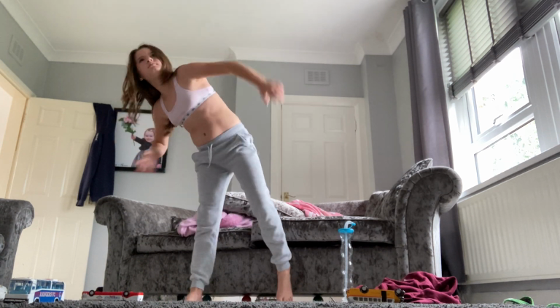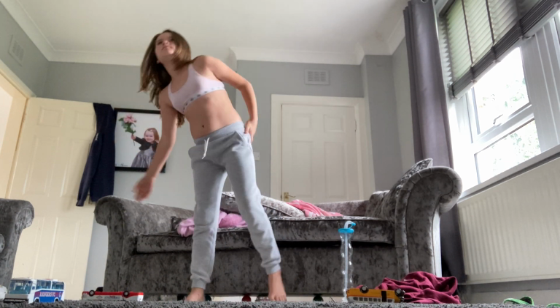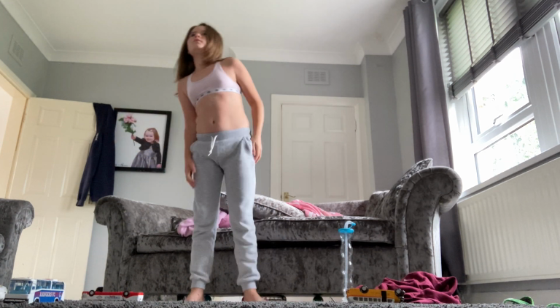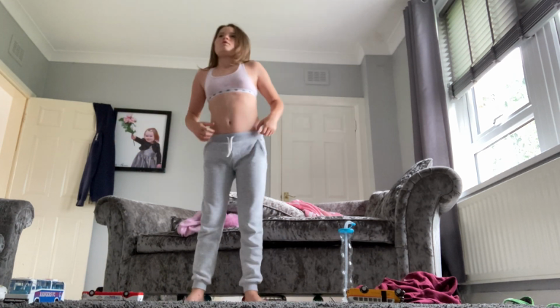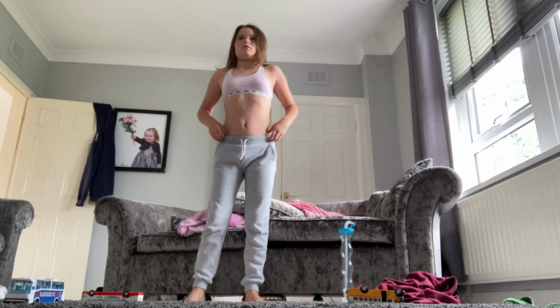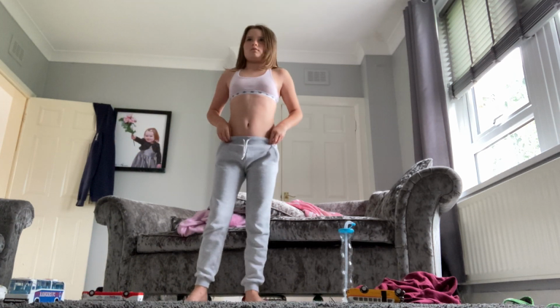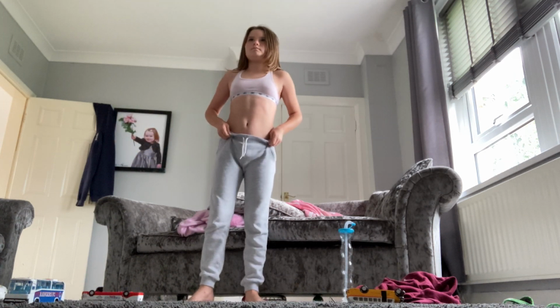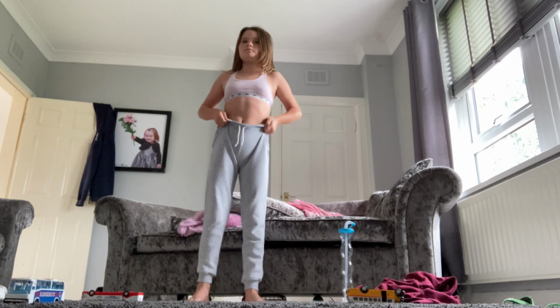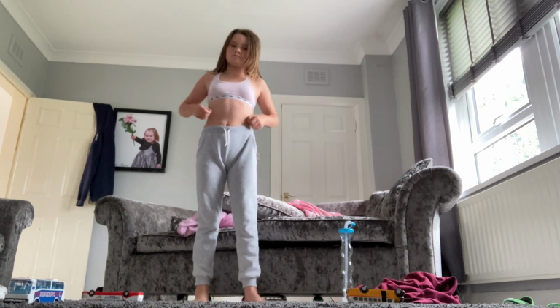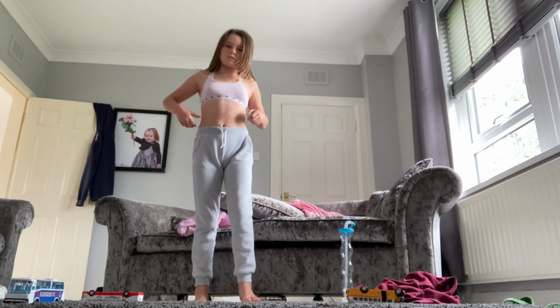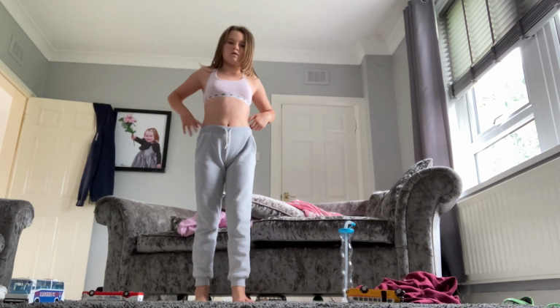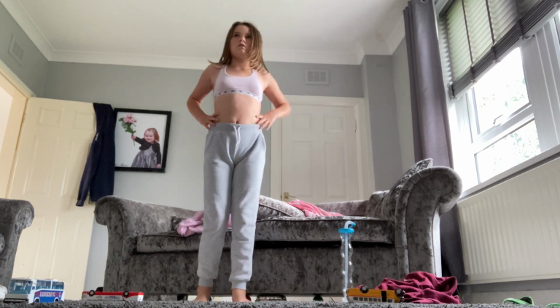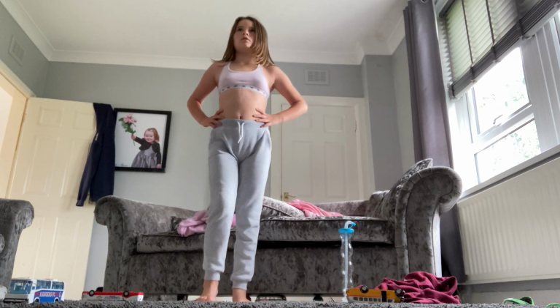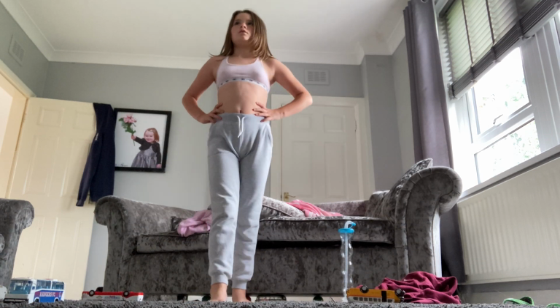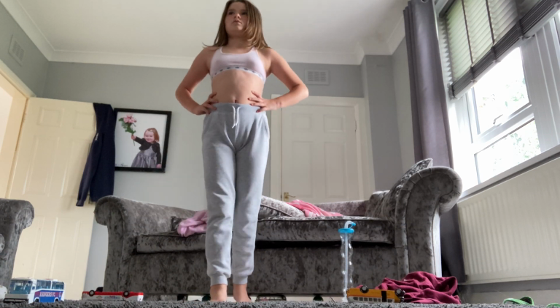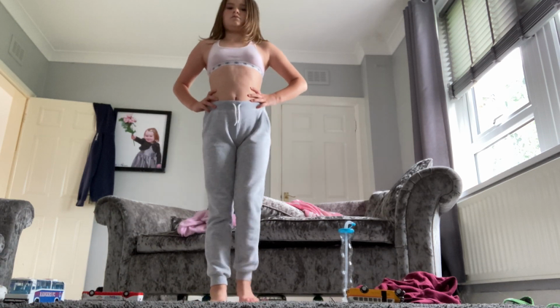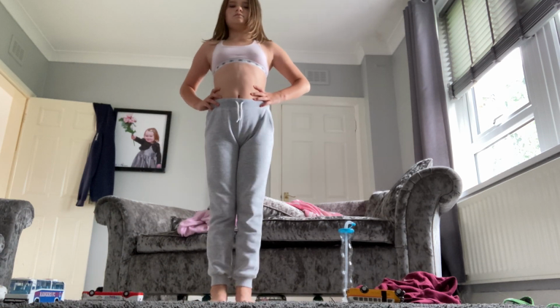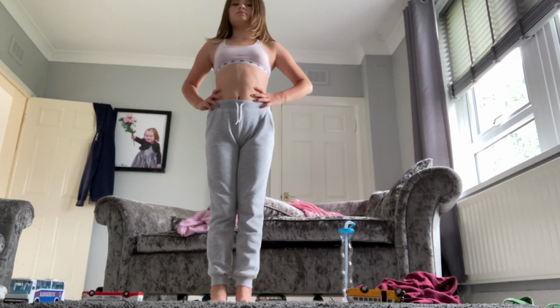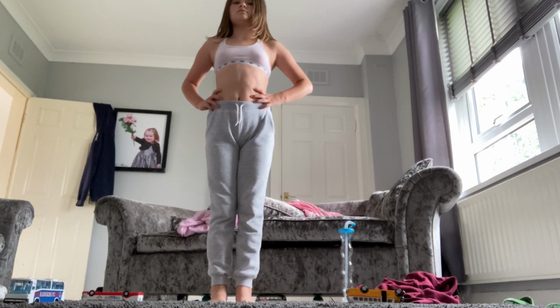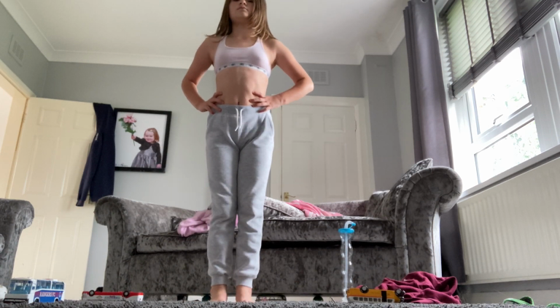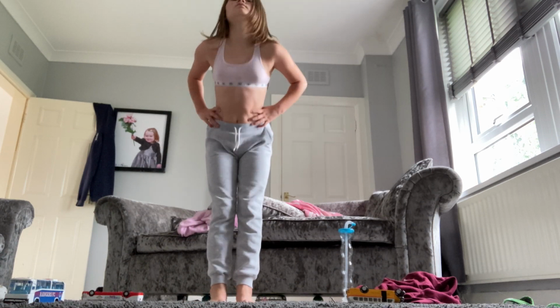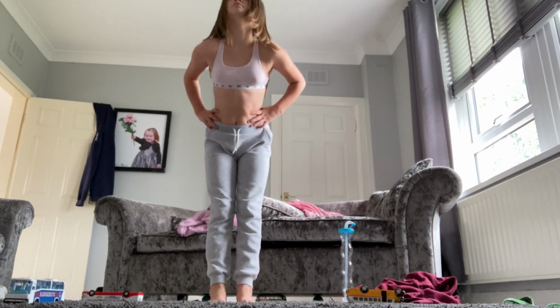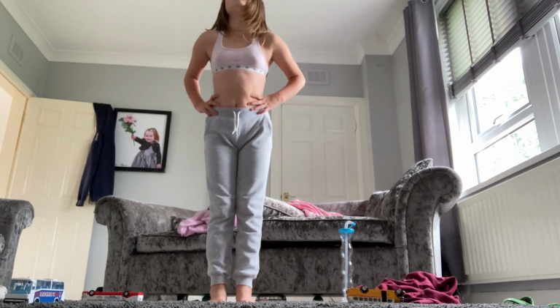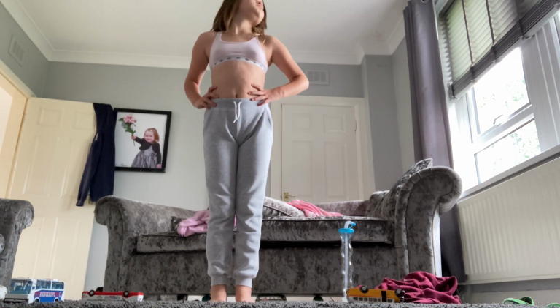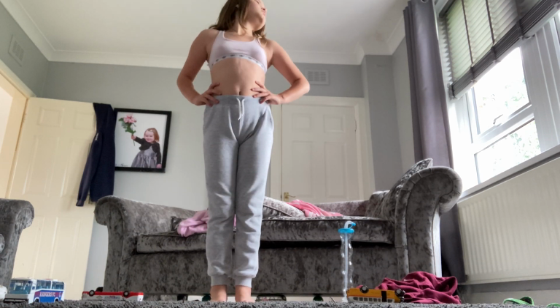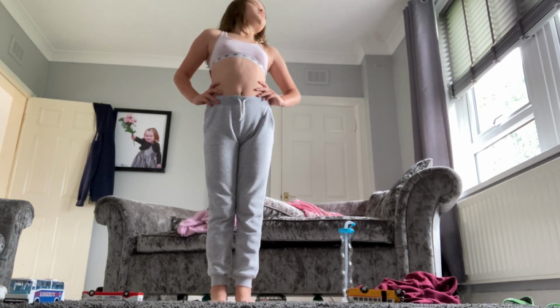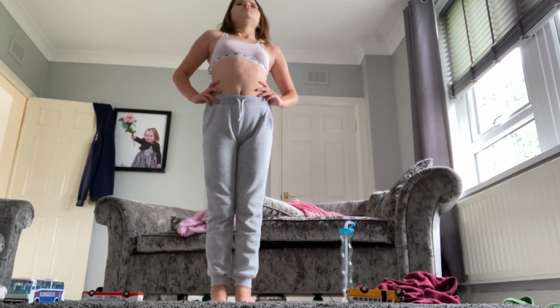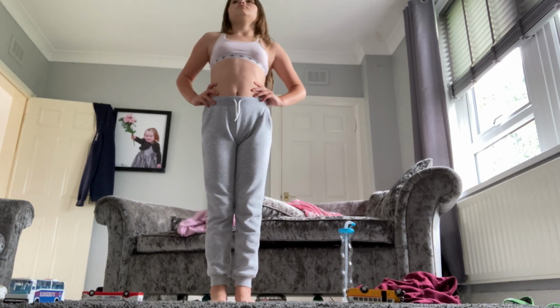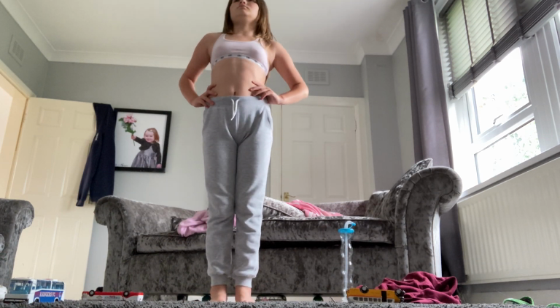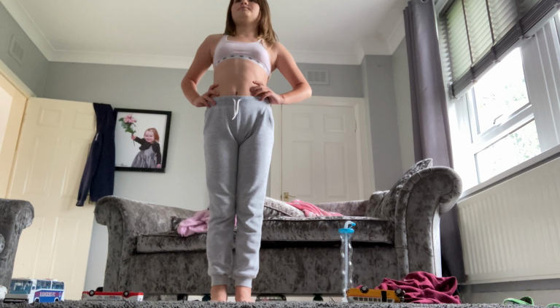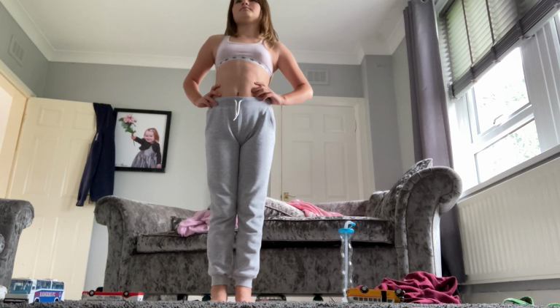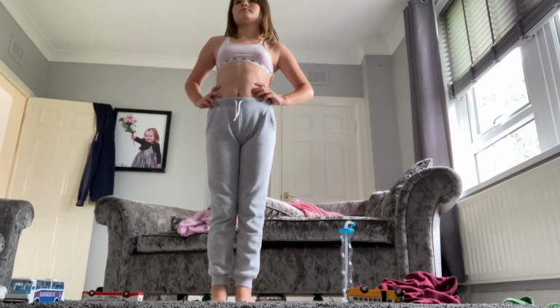Up next, back turns. In five, four, three, two, one,